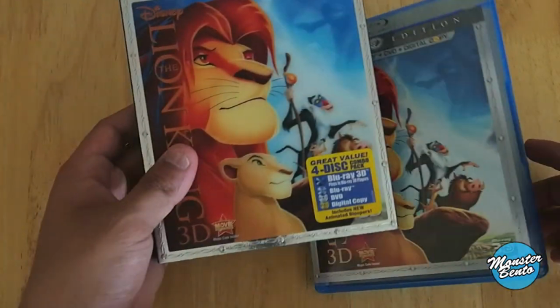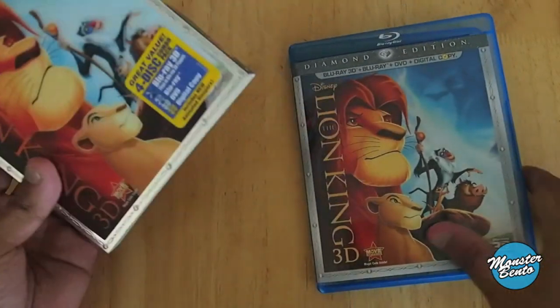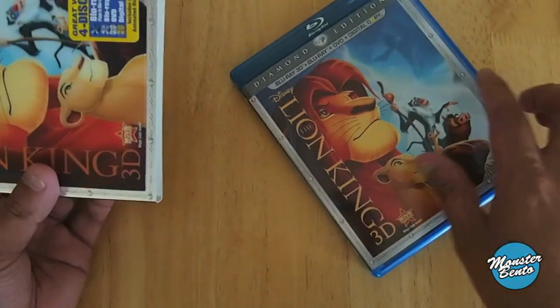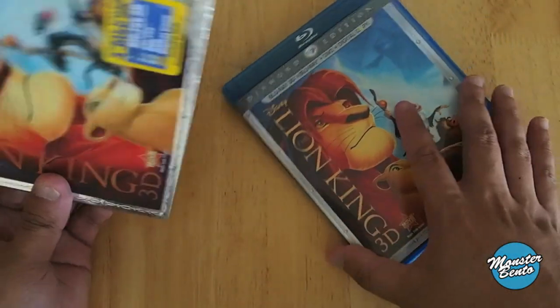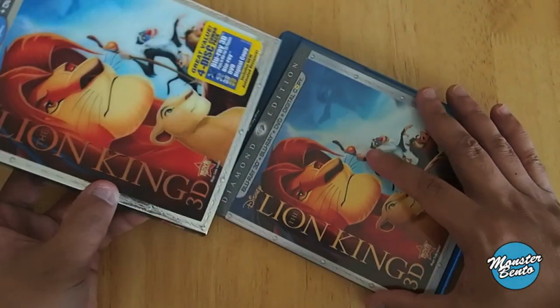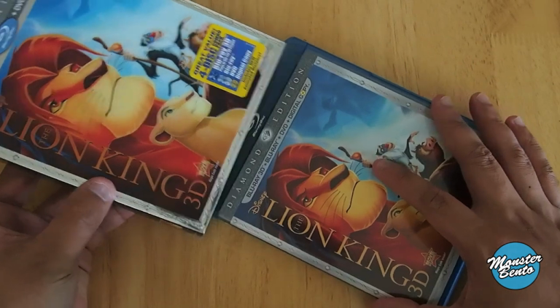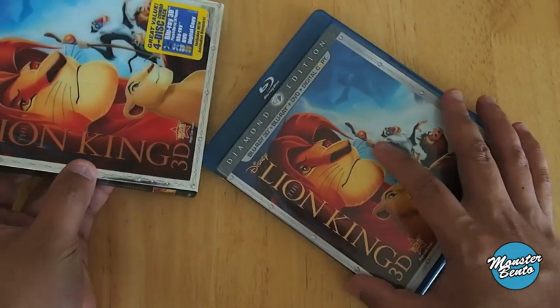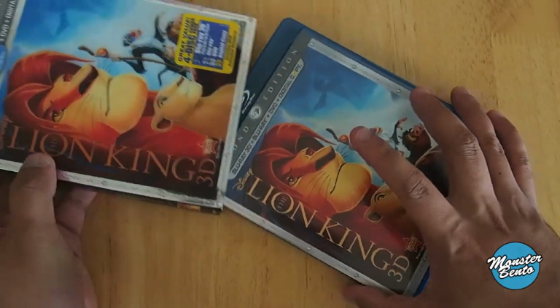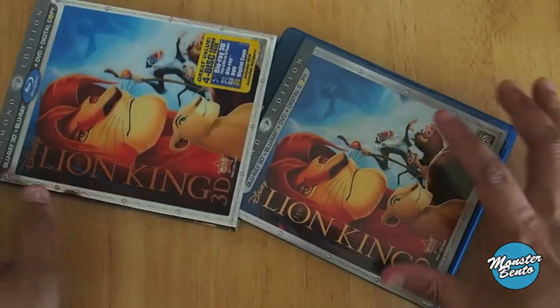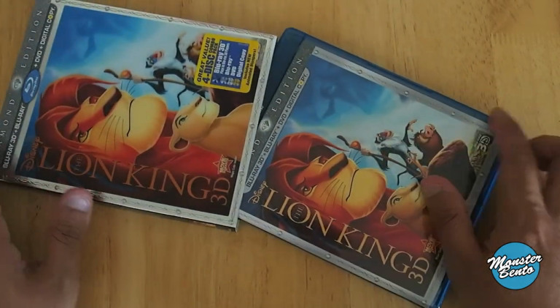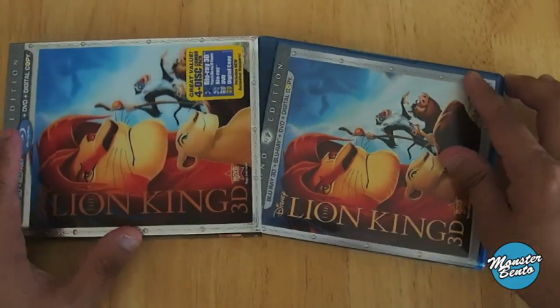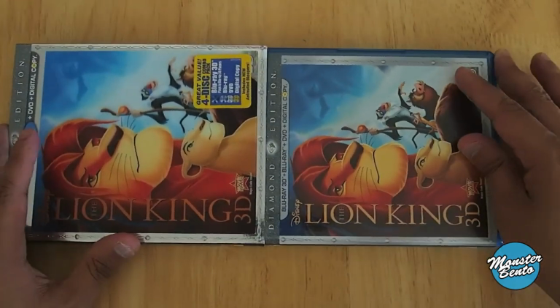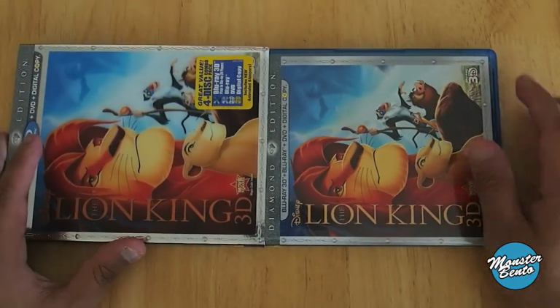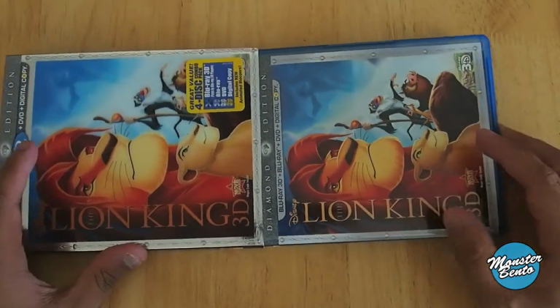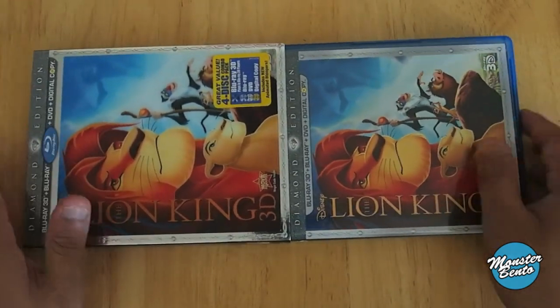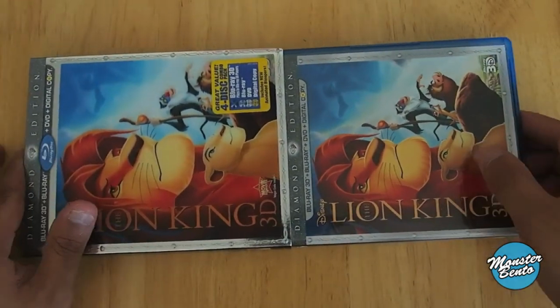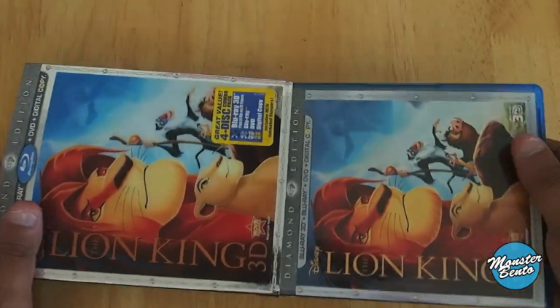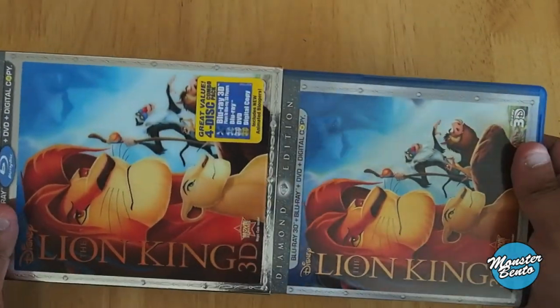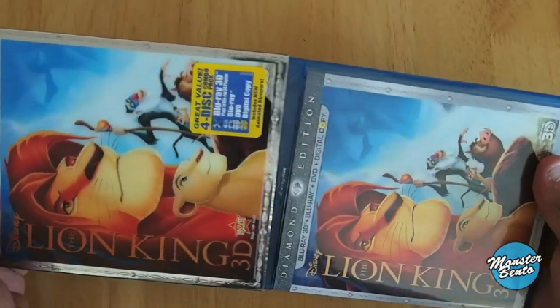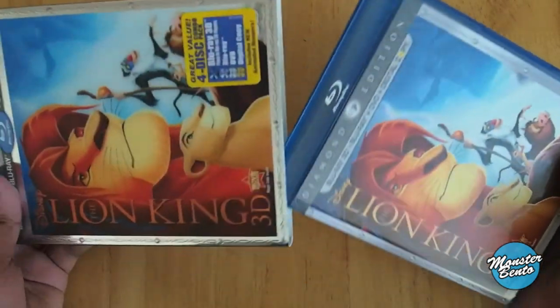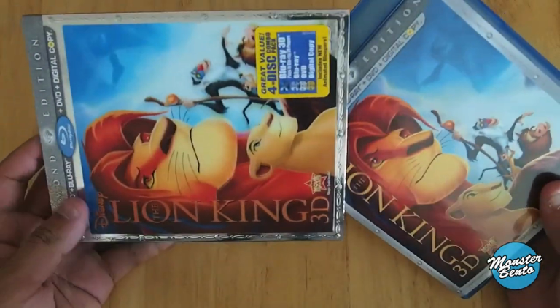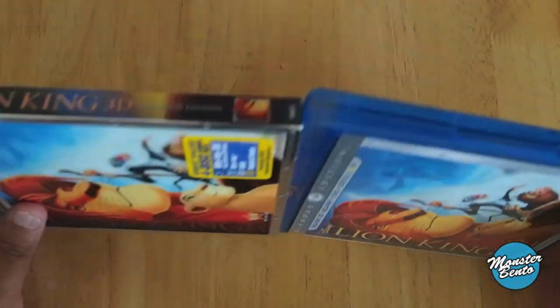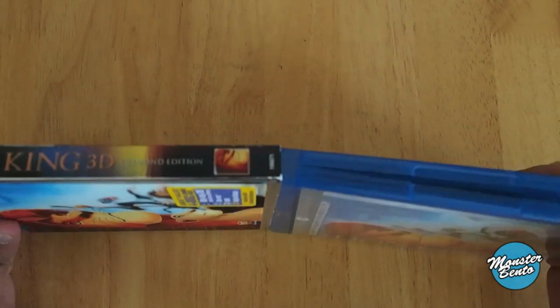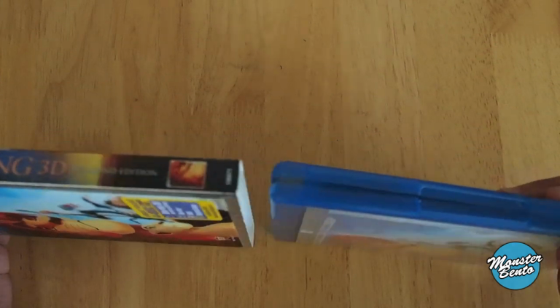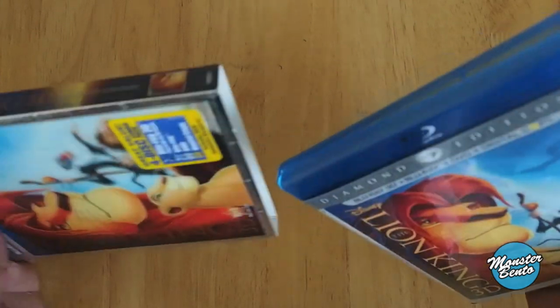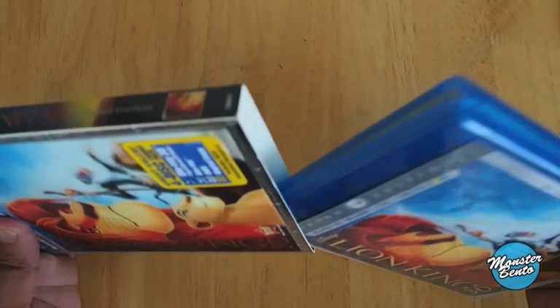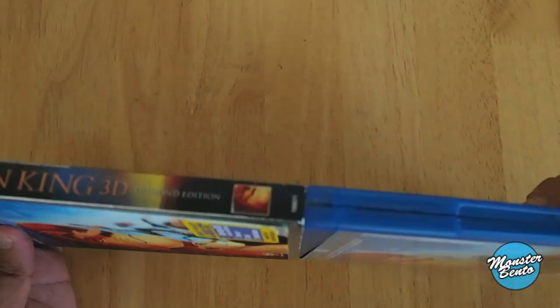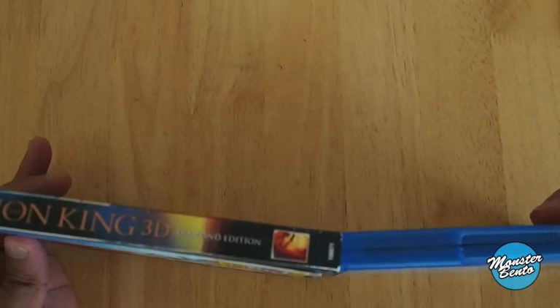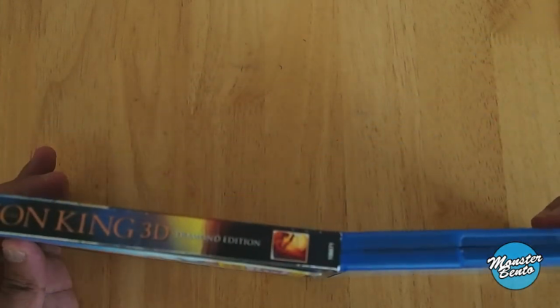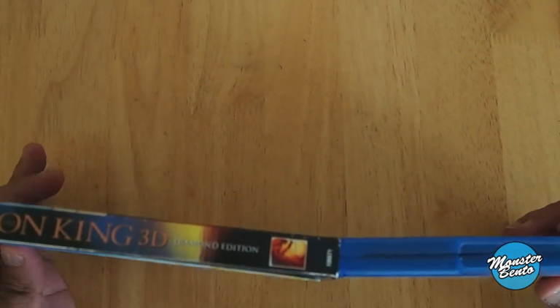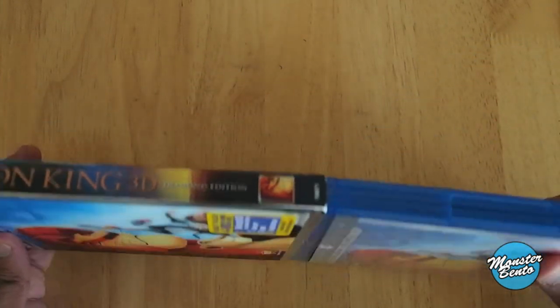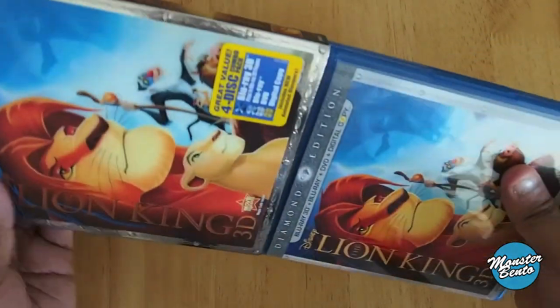Like Lady and the Tramp, Lion King is already back in the Disney vault. So if you don't have one and you think you're going to want one, you should get one as soon as possible before it's a little too hard to find.